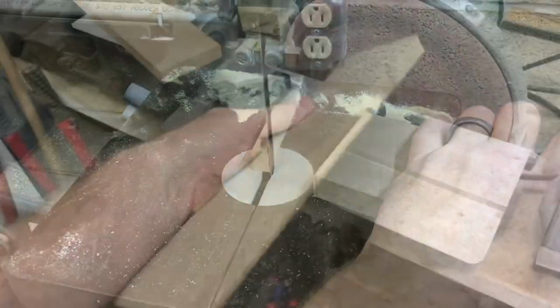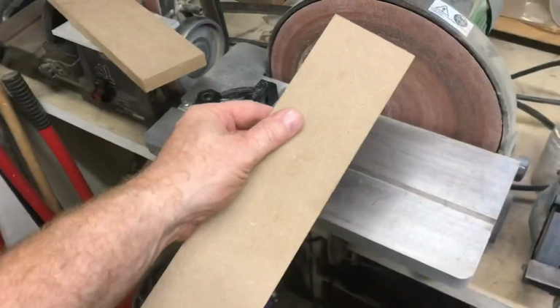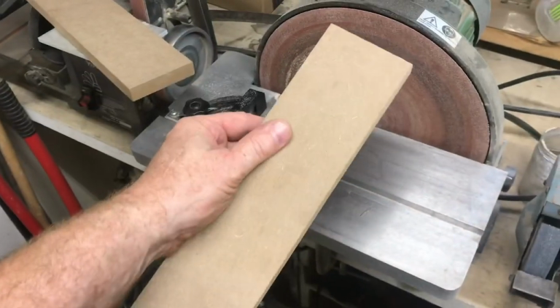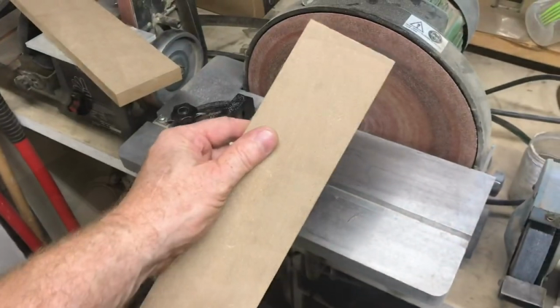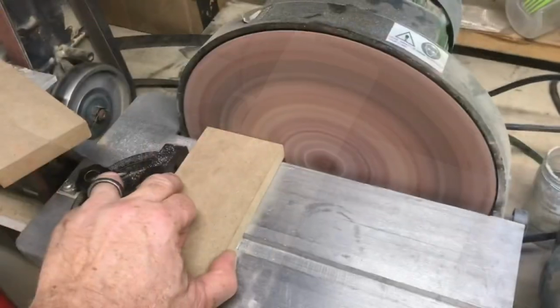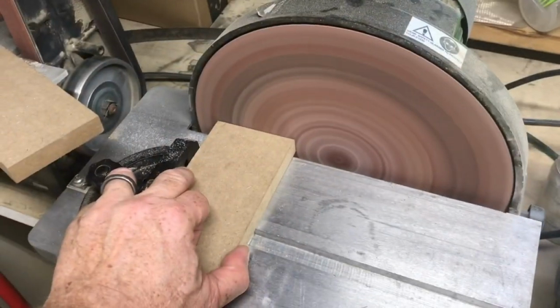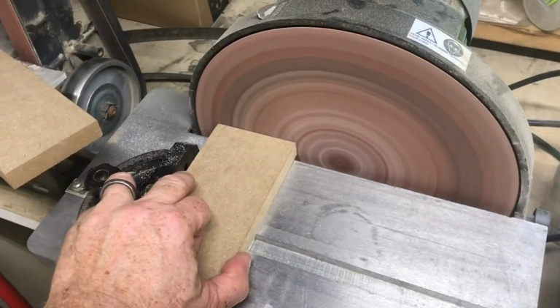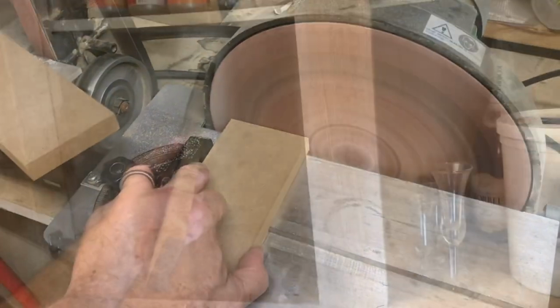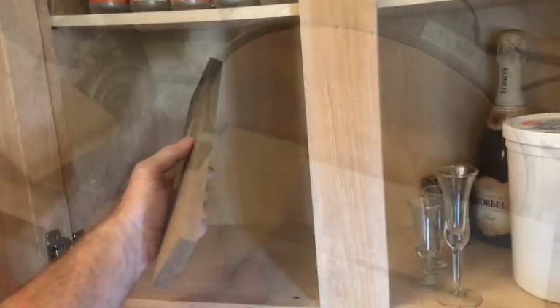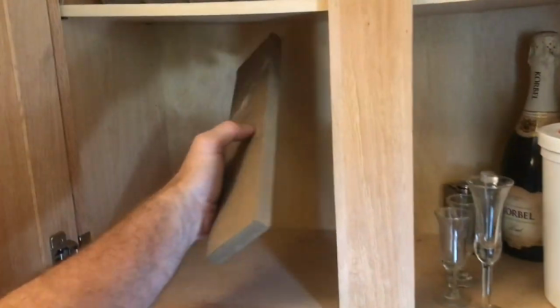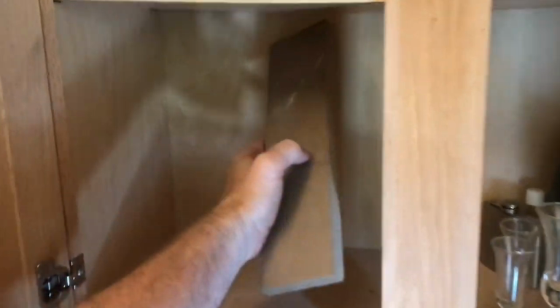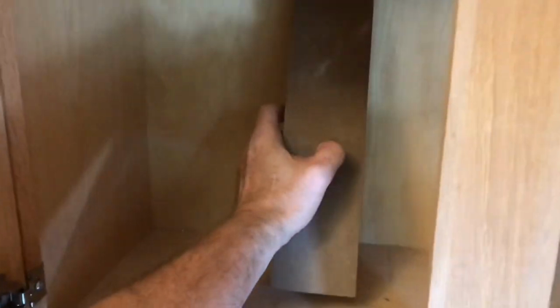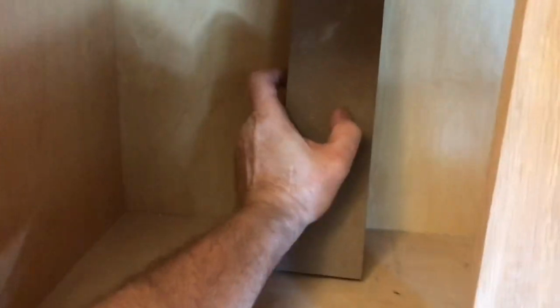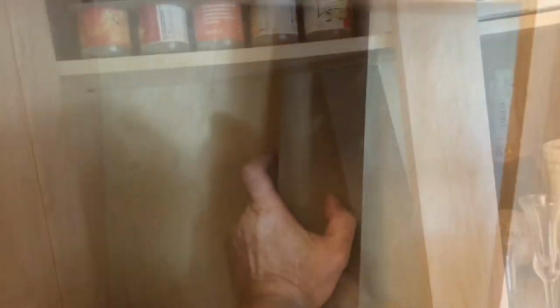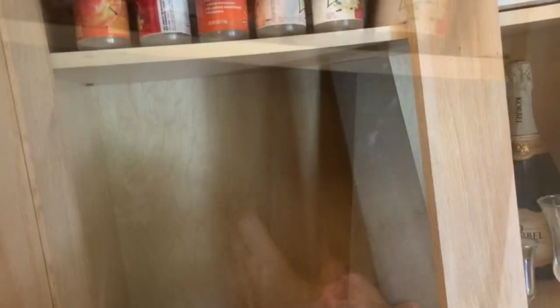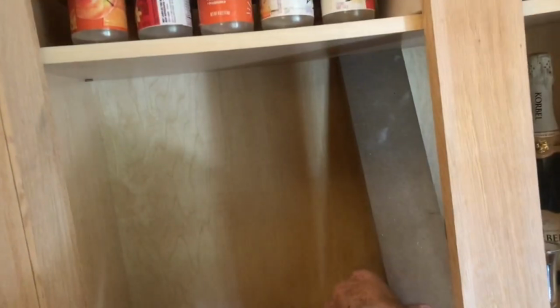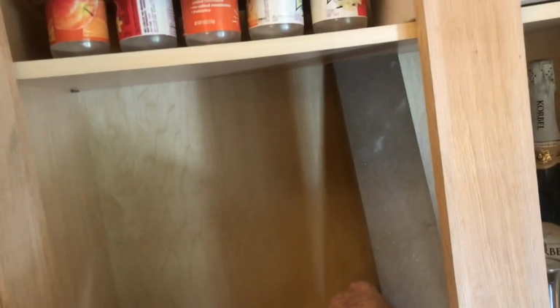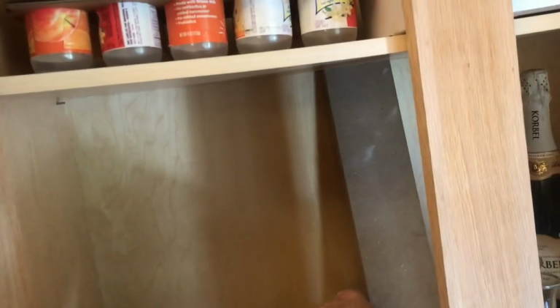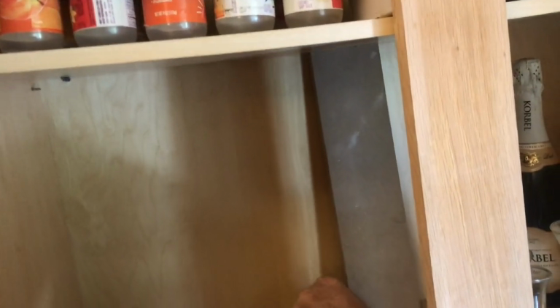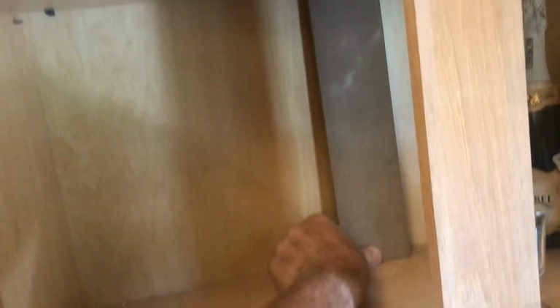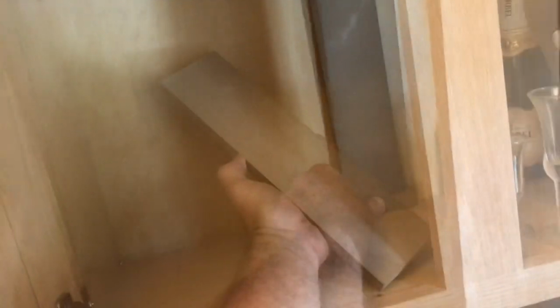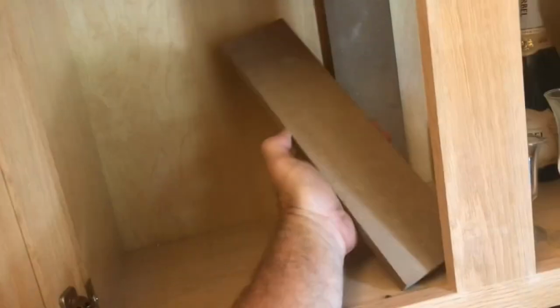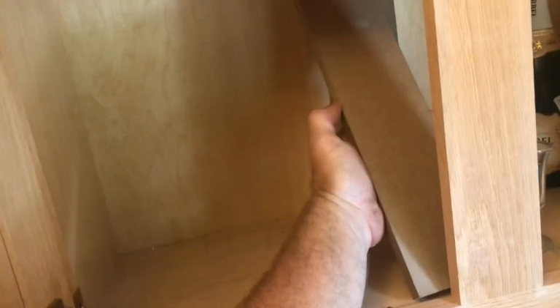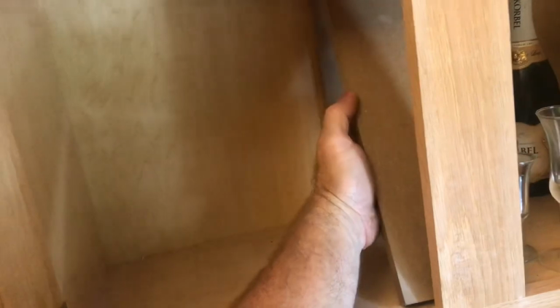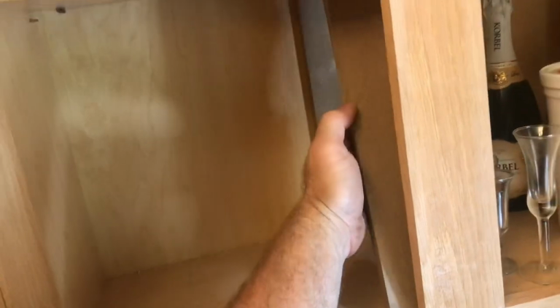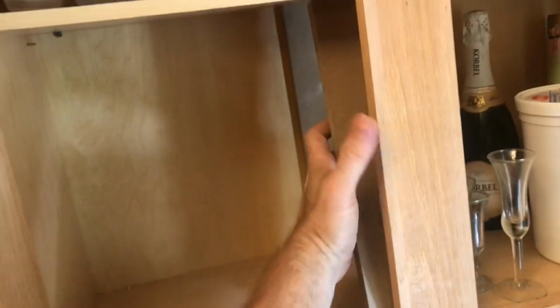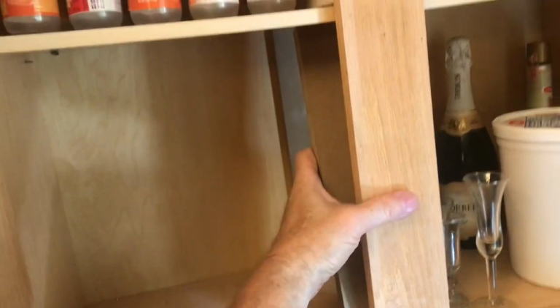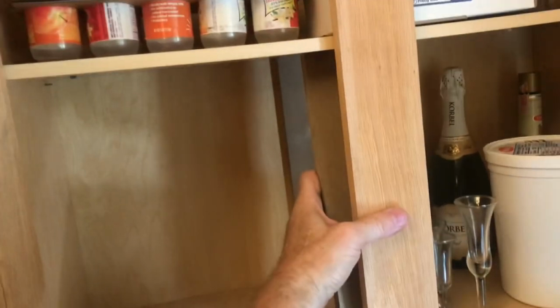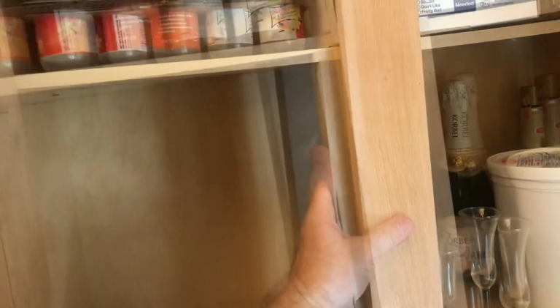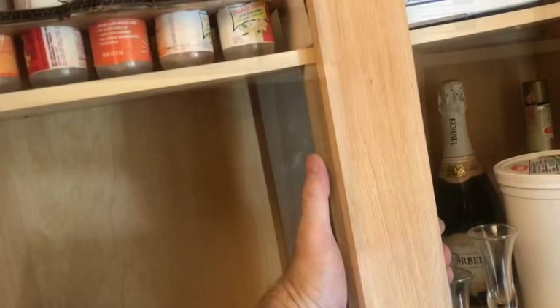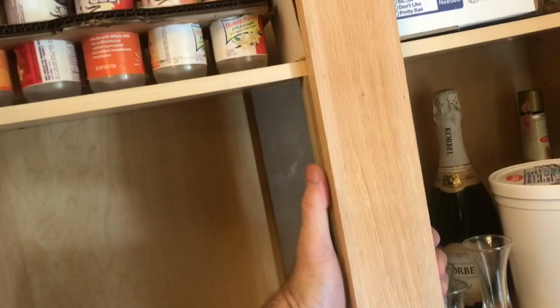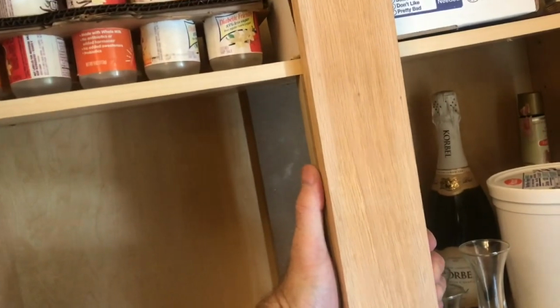We'll cut and square these pieces up. Slide these pieces of wood in — as you slide it in place it'll correct the sag. With the second piece of wood, put that in the front. You can slide that wood out of view.